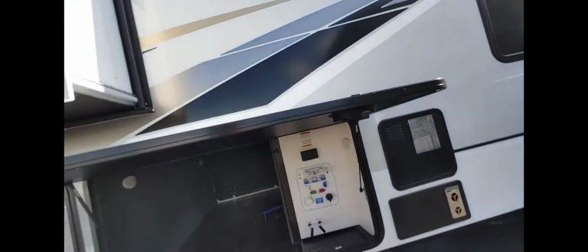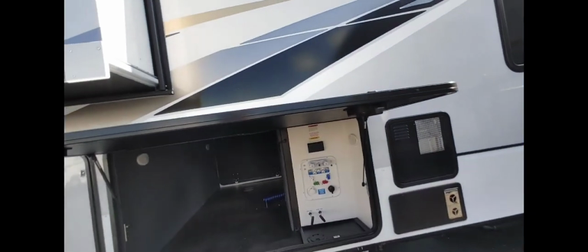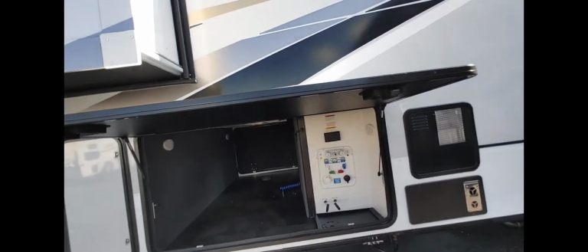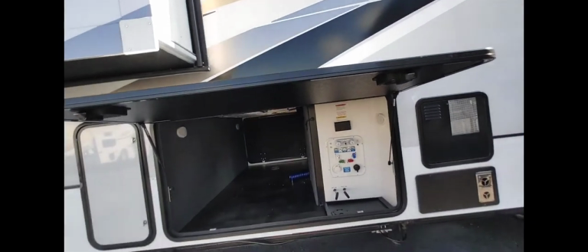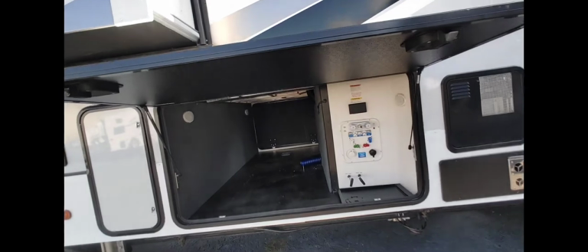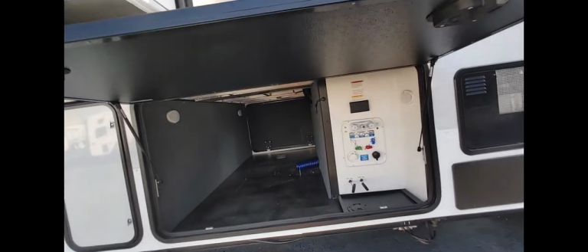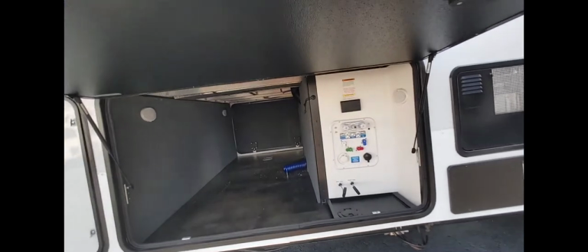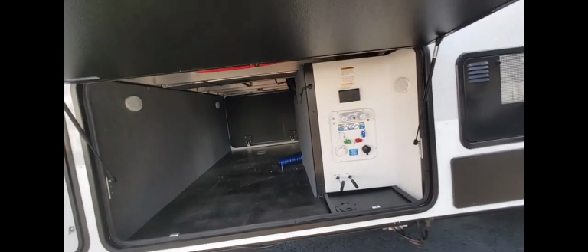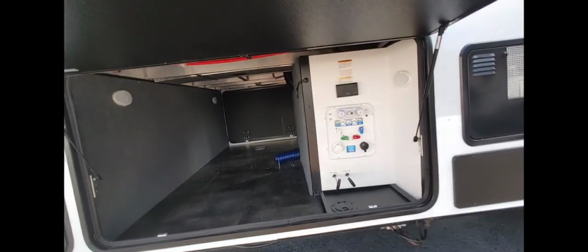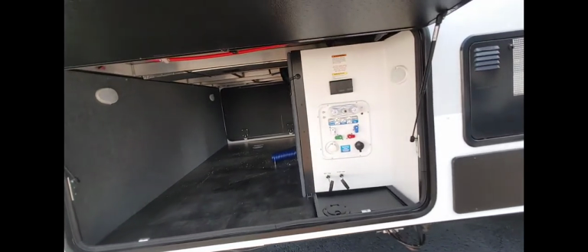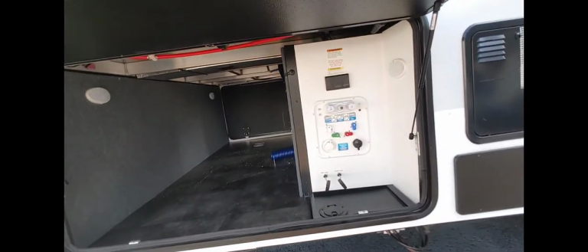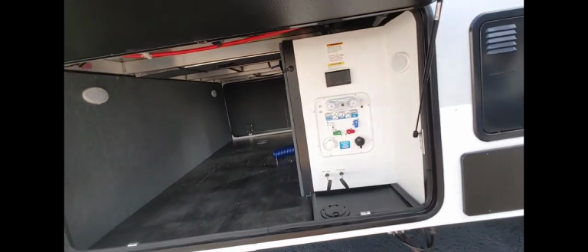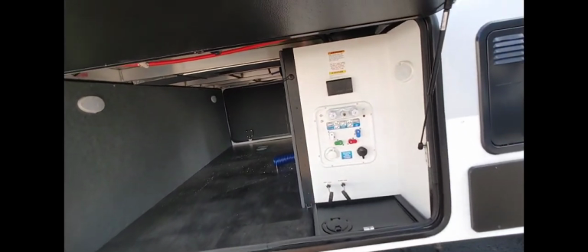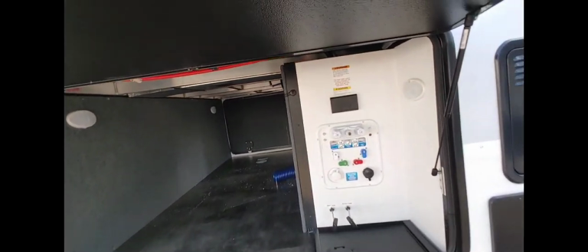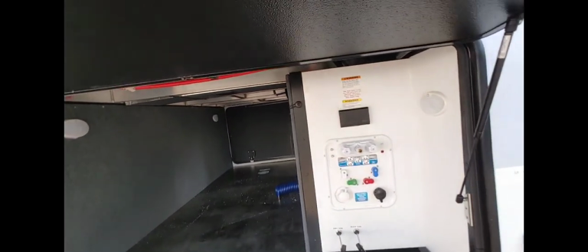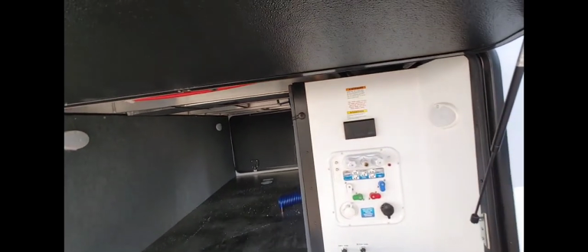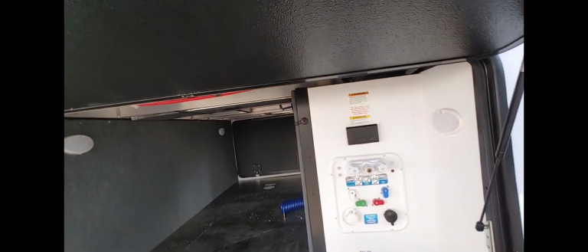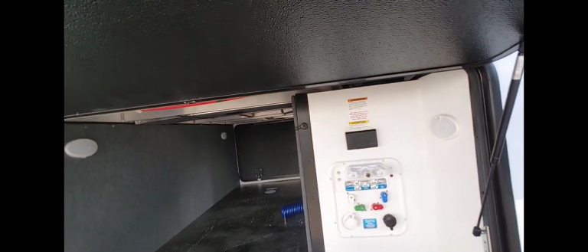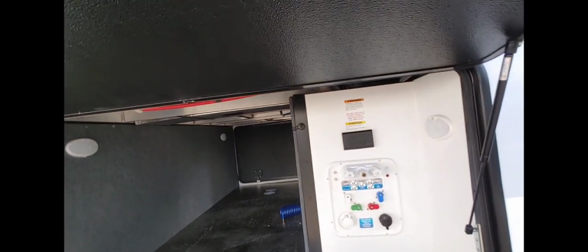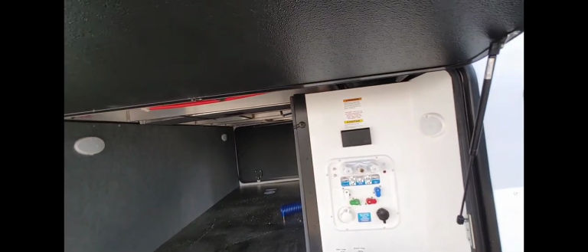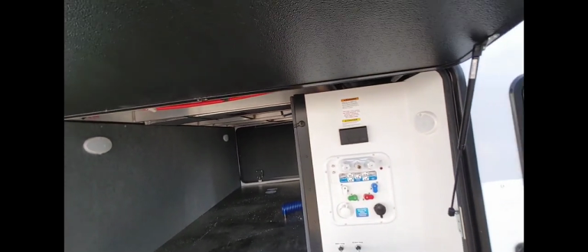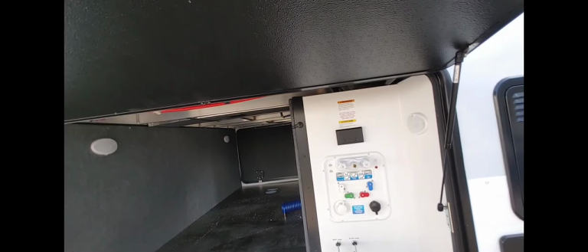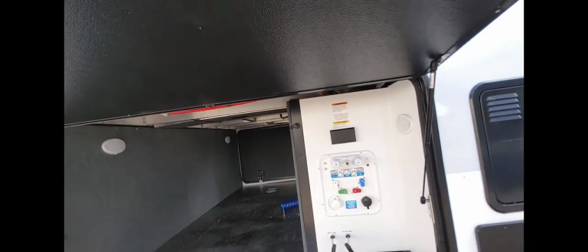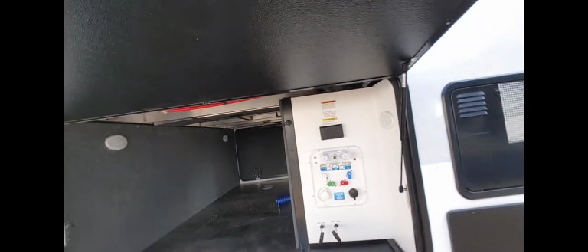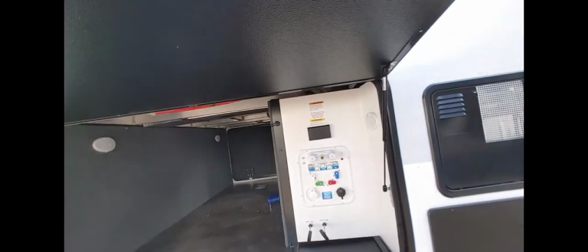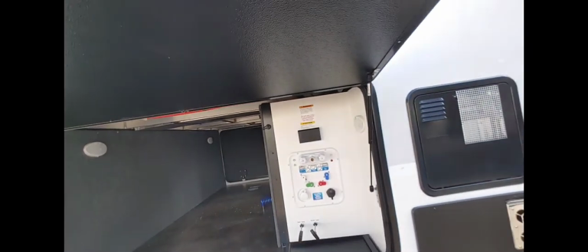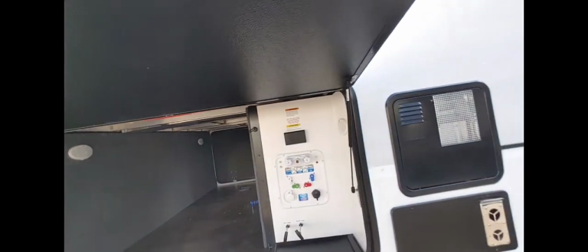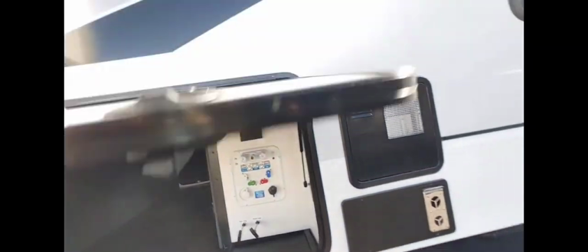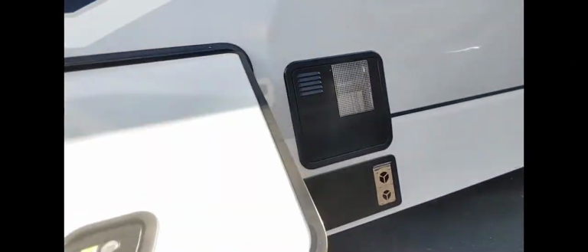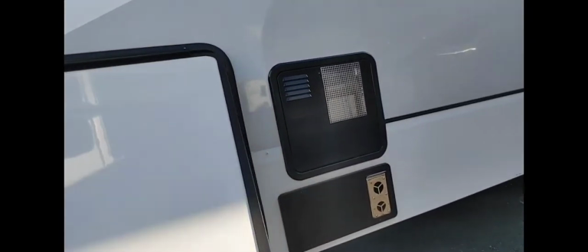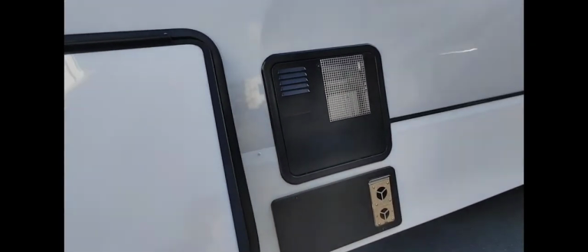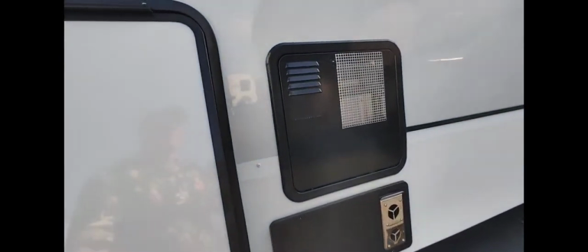That's a nice door — it opens up and there's your gray tank, black tank, all your hookups there, water heater, and furnace.